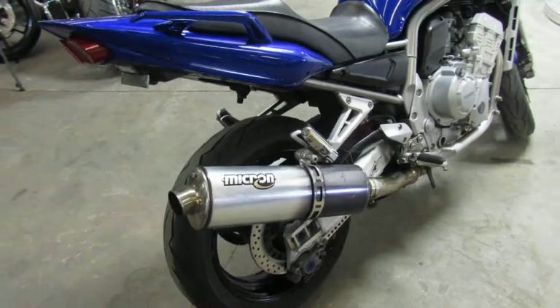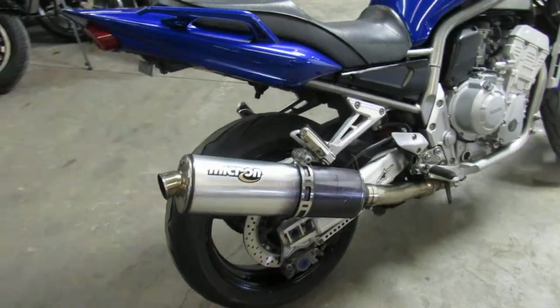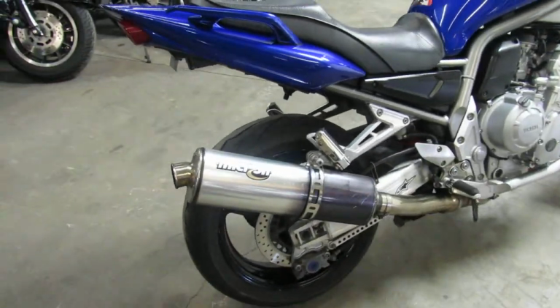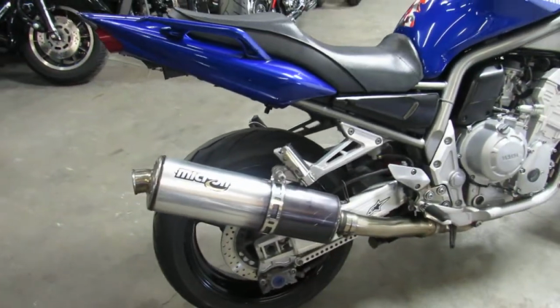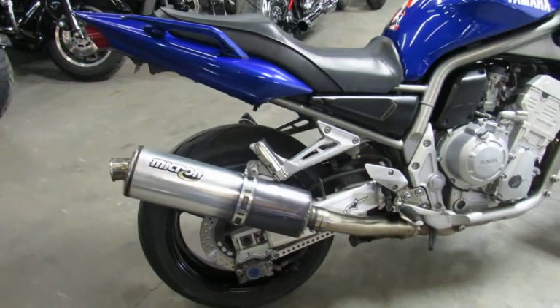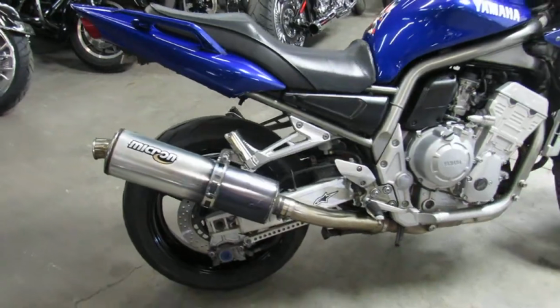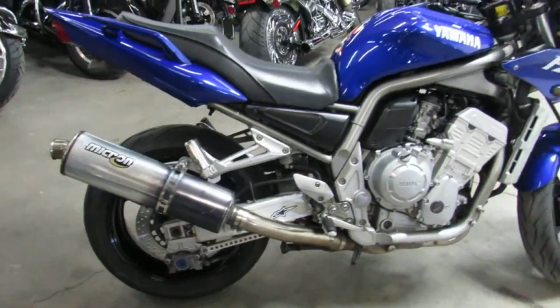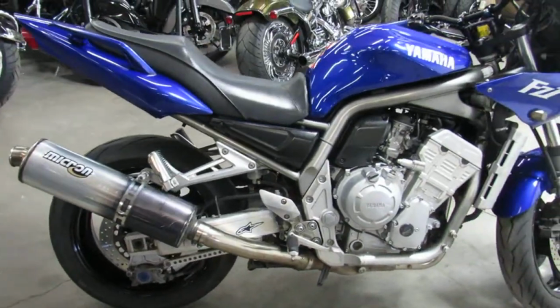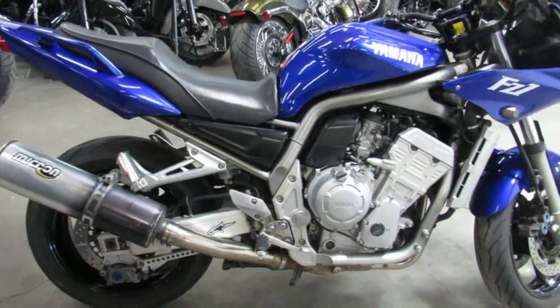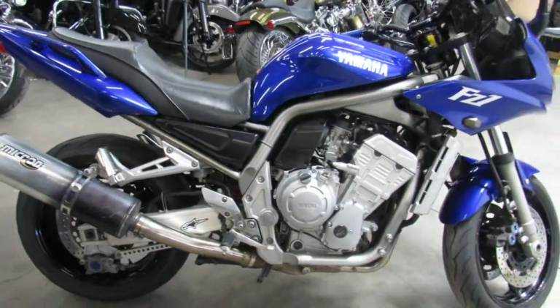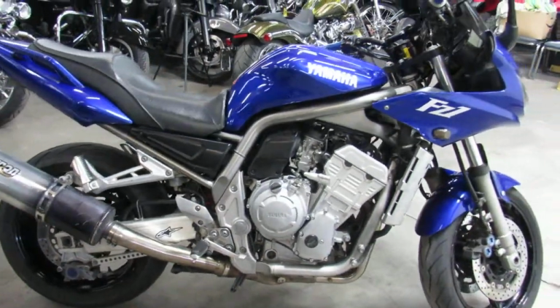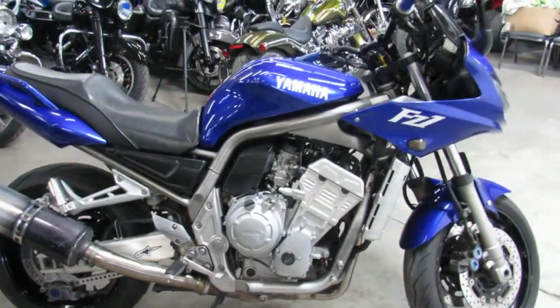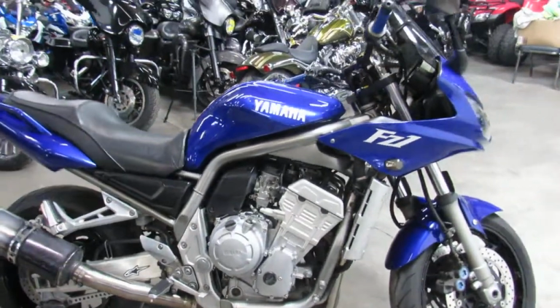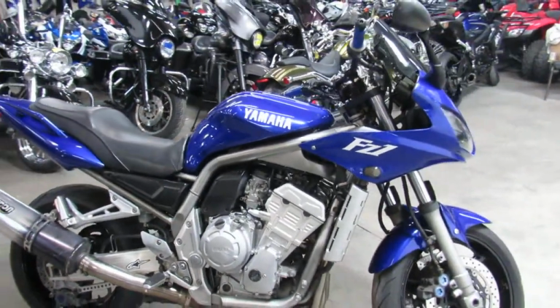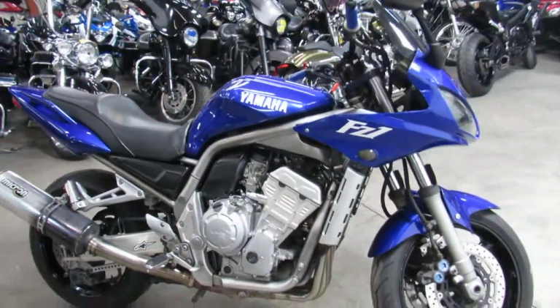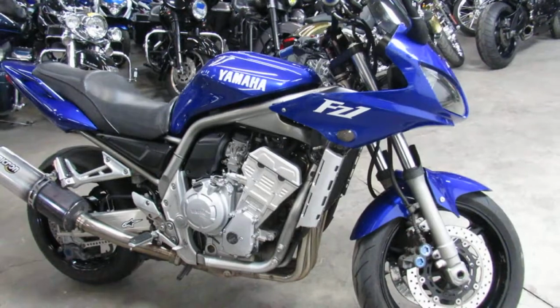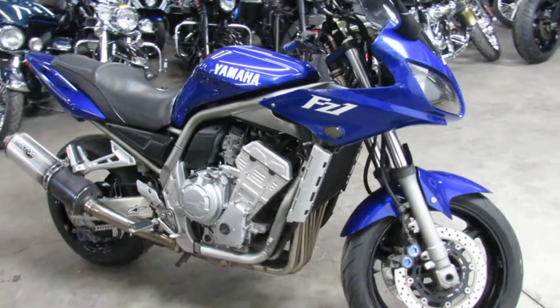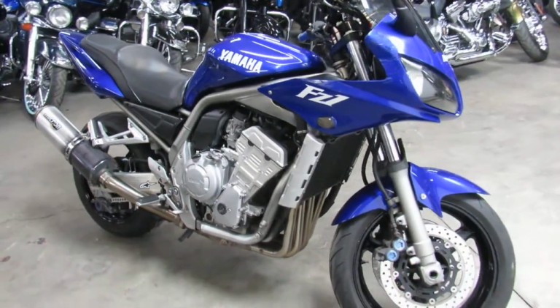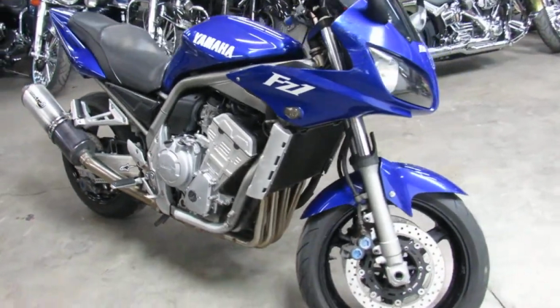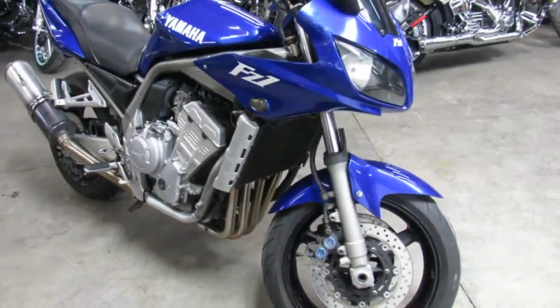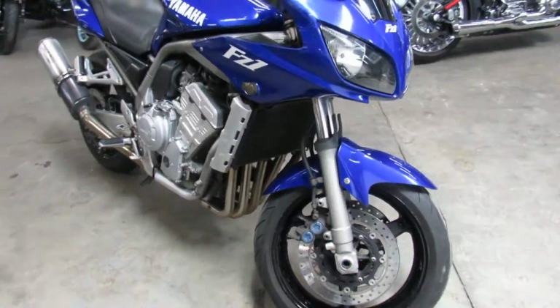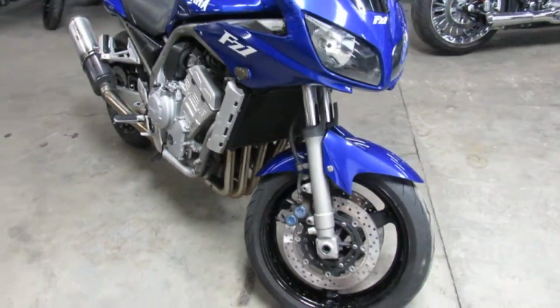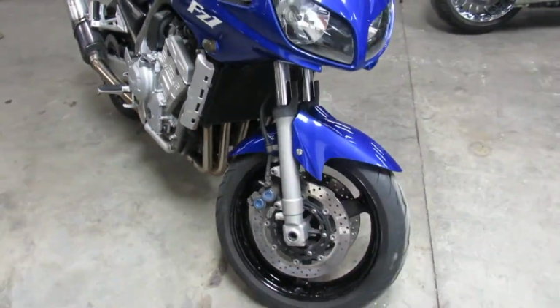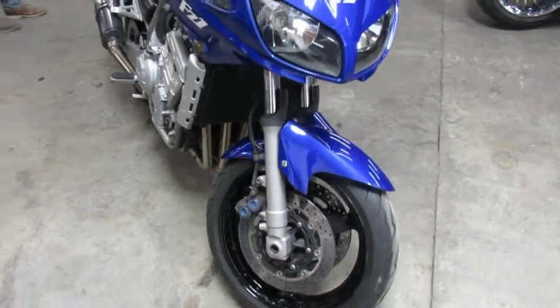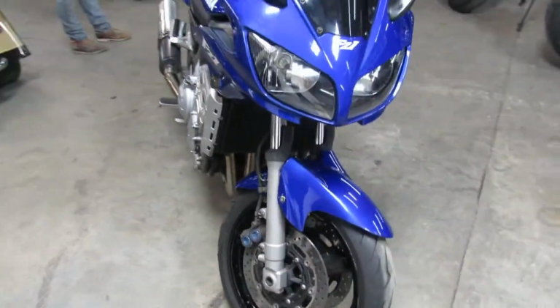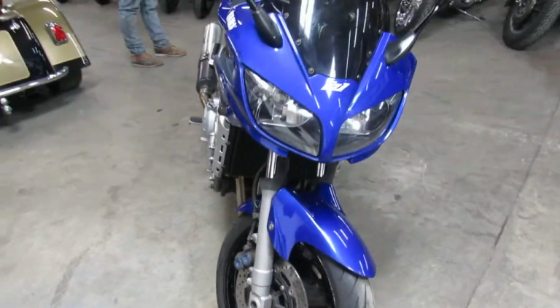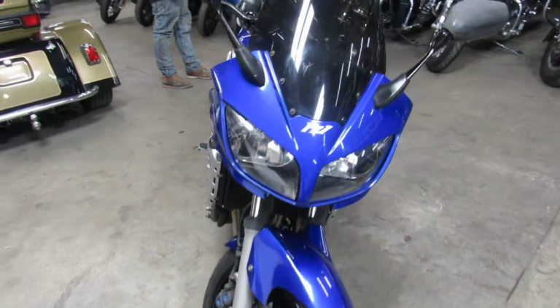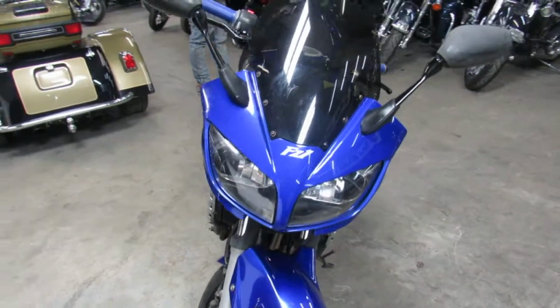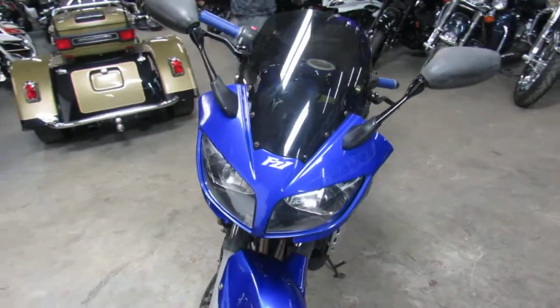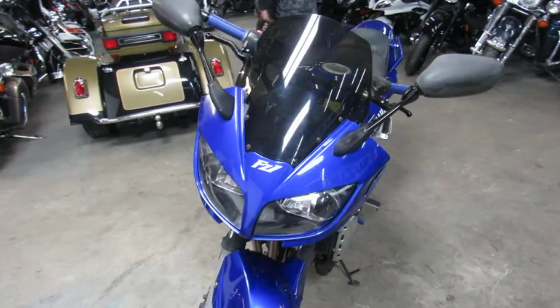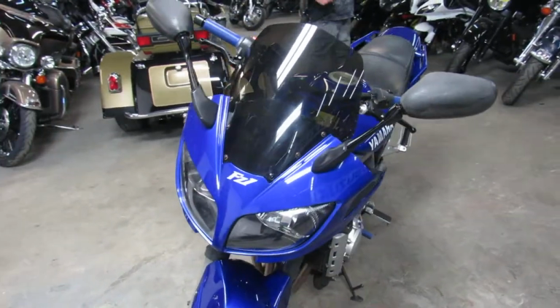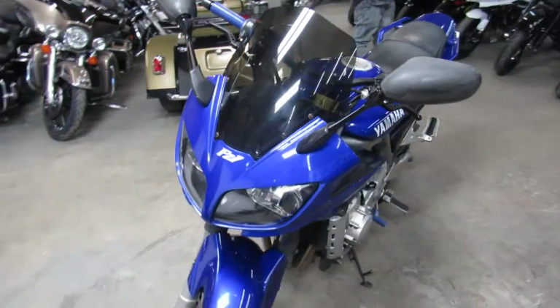Comes with an inline 4-cylinder, 1000cc liquid-cooled motor, fender eliminator kit, flush mount front turn signals, and the Micron exhaust makes this bike sound as cool as it looks, guys. You're not going to want to miss it. Great bike, big bore for only $2,799.